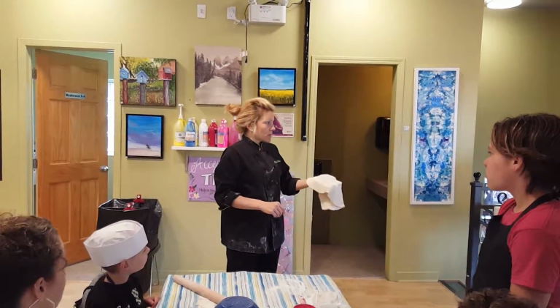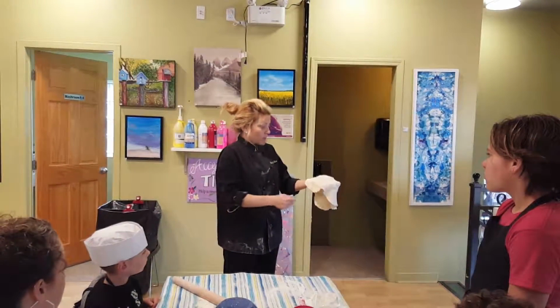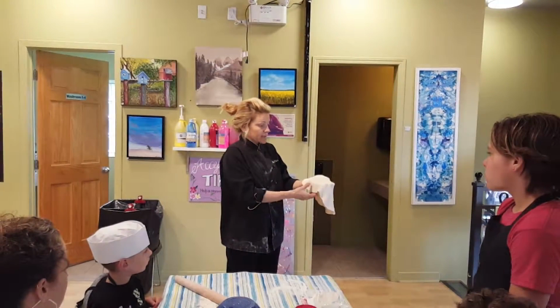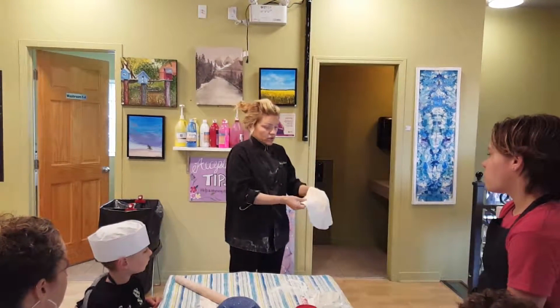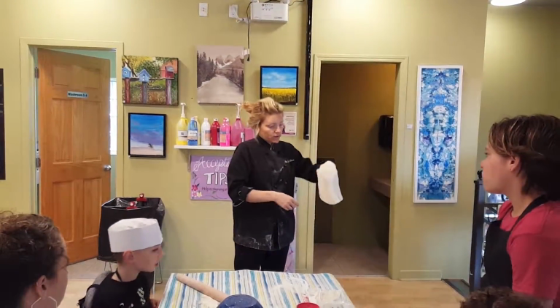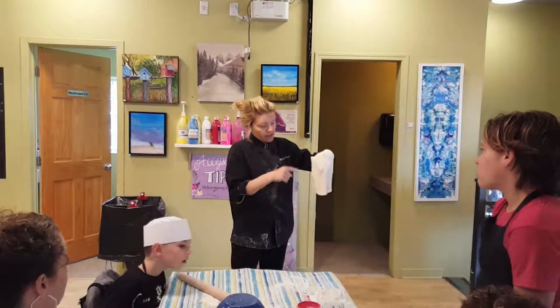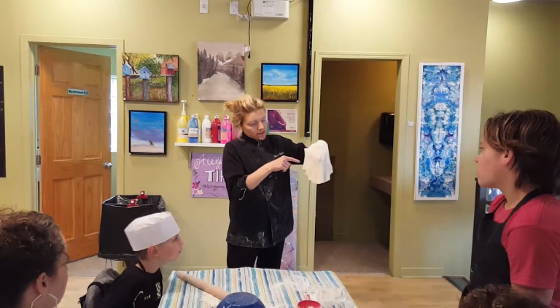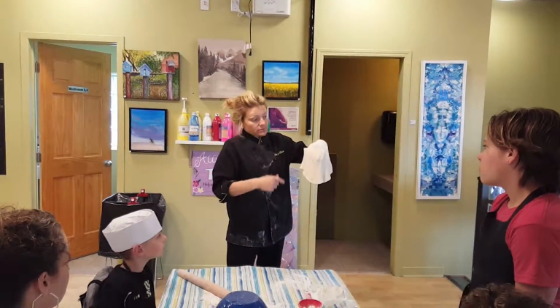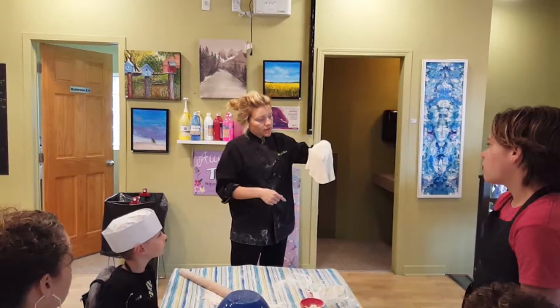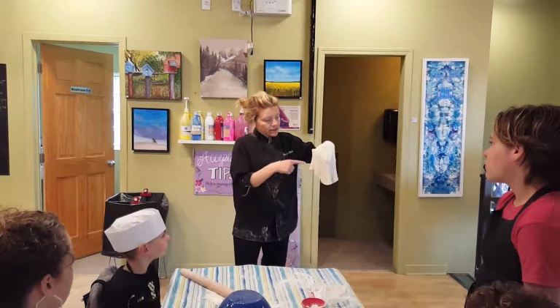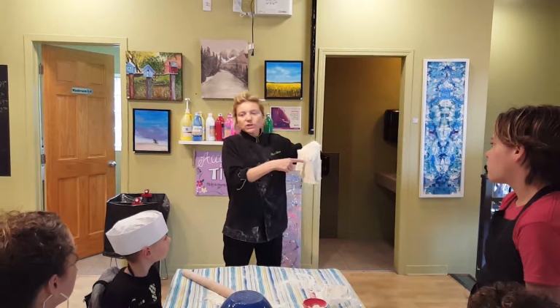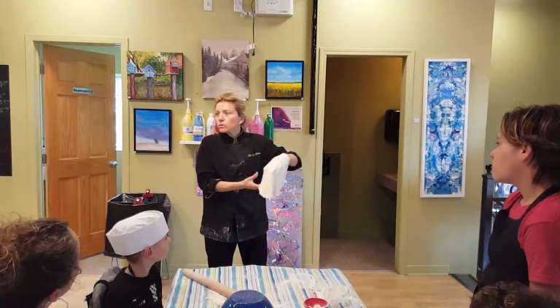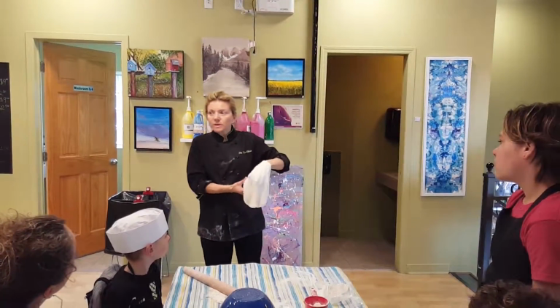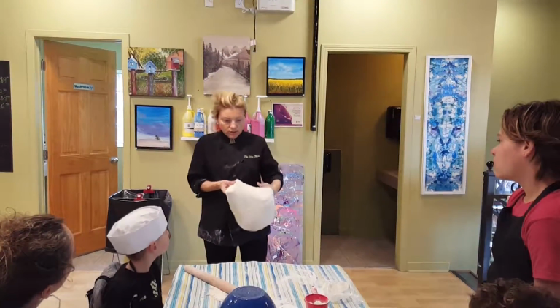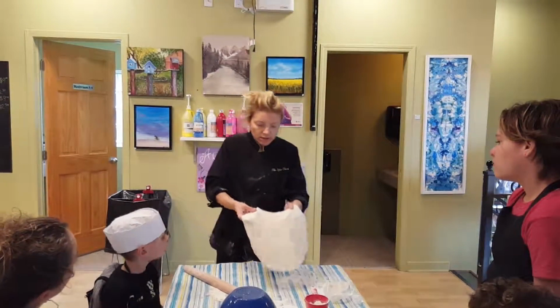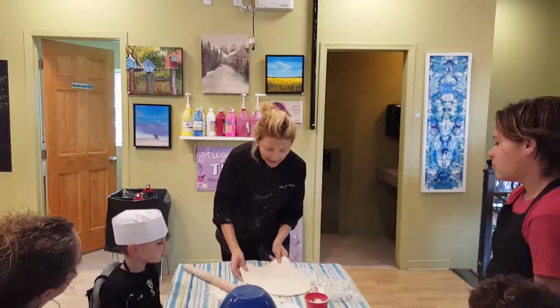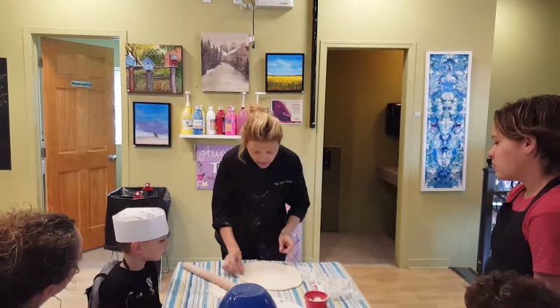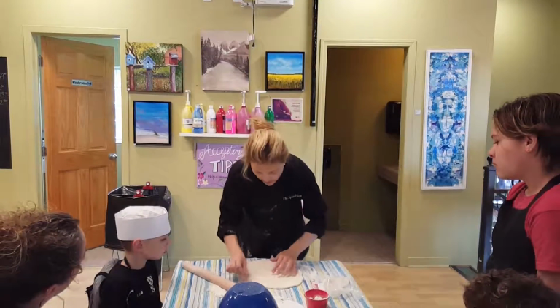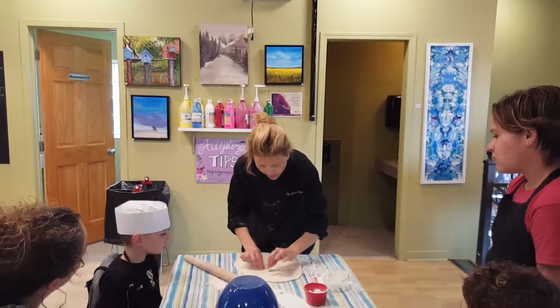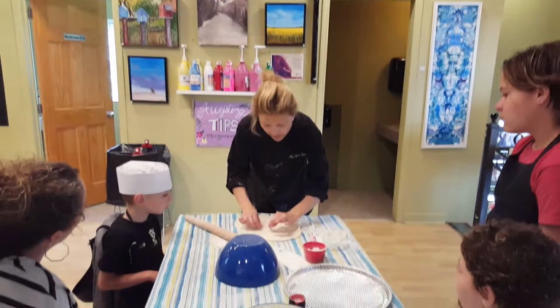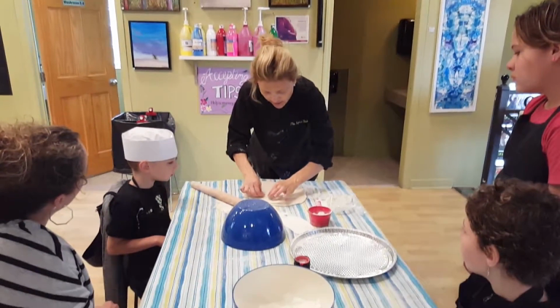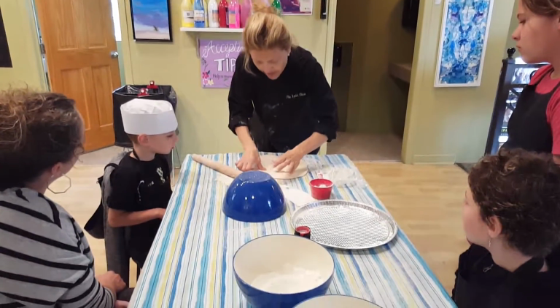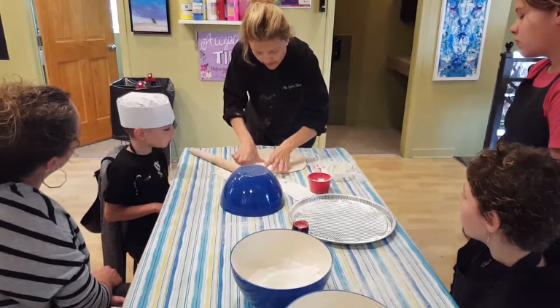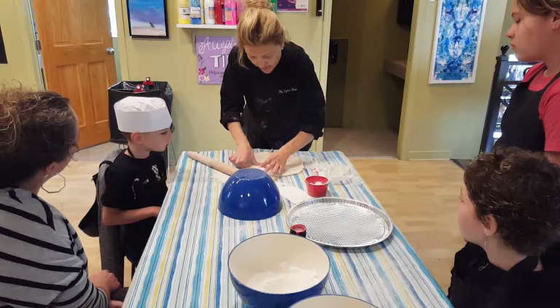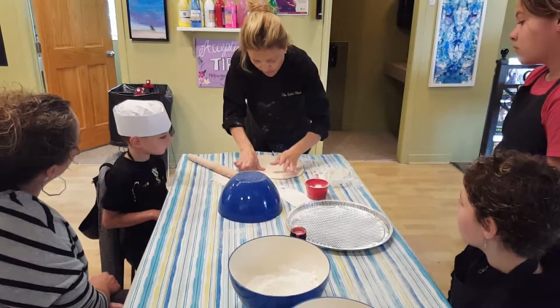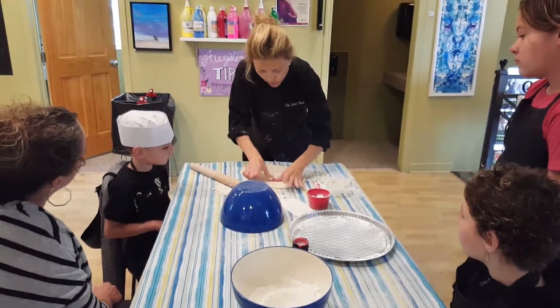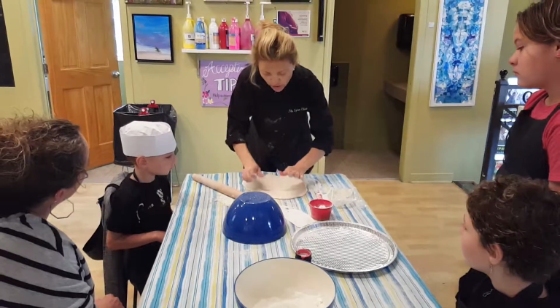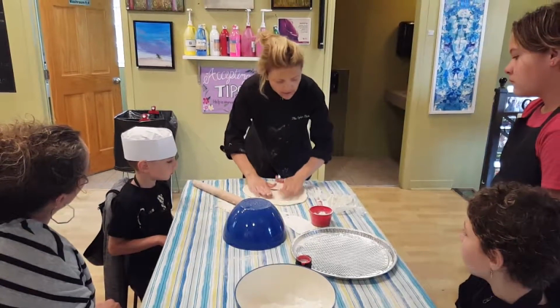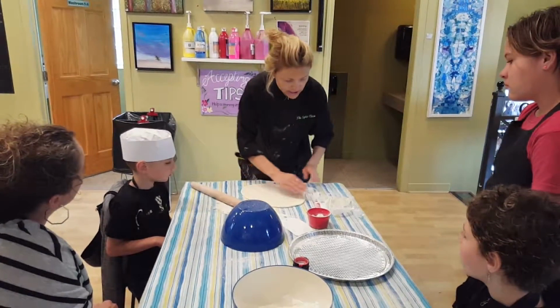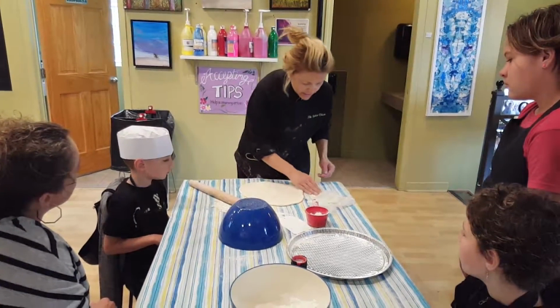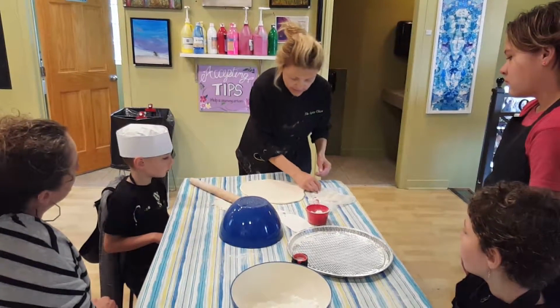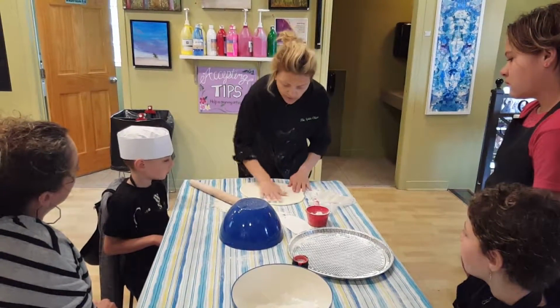You might as well practice it because you'll never do it again. Not bad — it puts a hole, no big deal. You put it back here, you lift it, and you put the dough on top. Close it. A little flour.